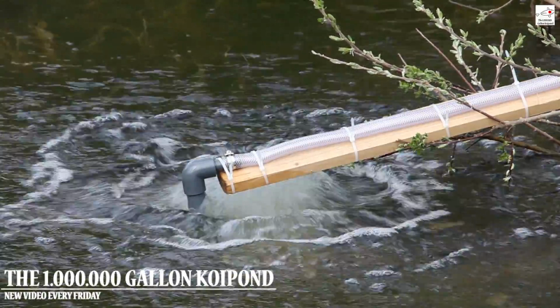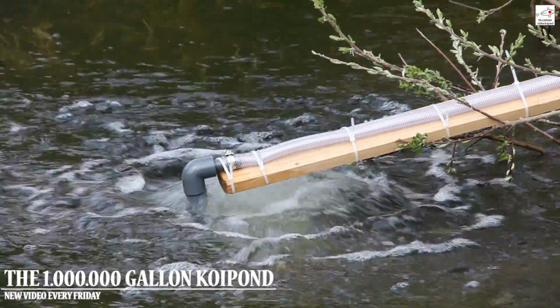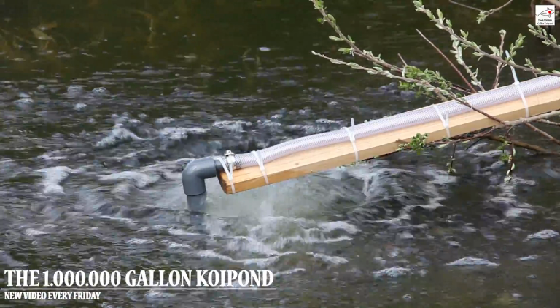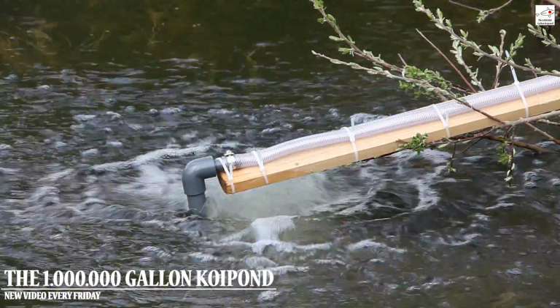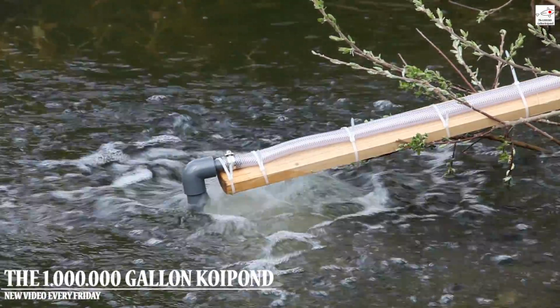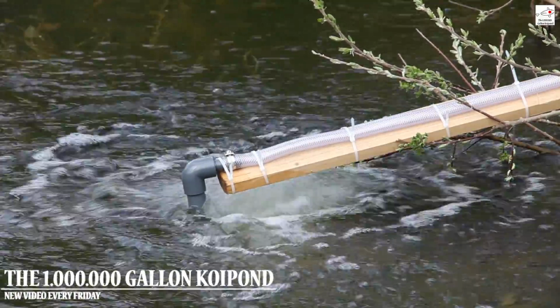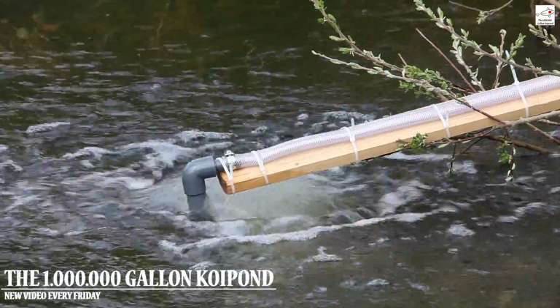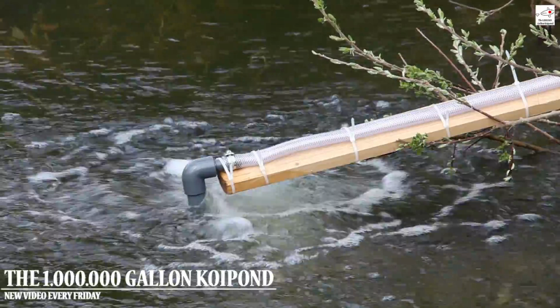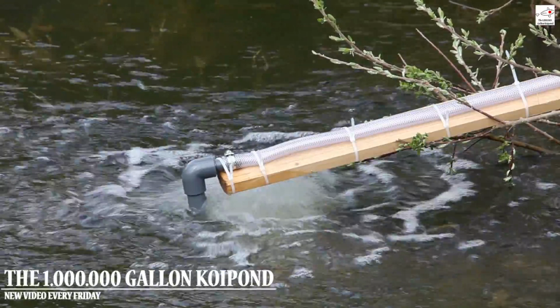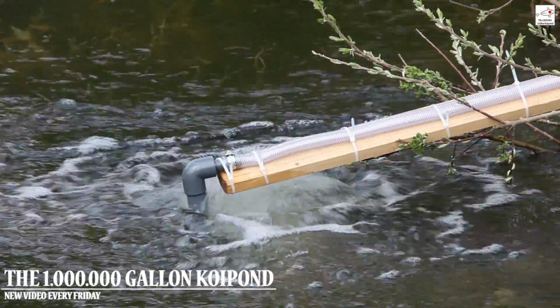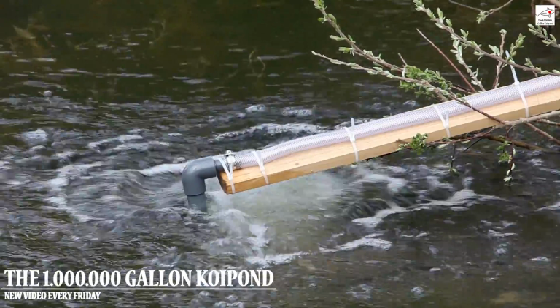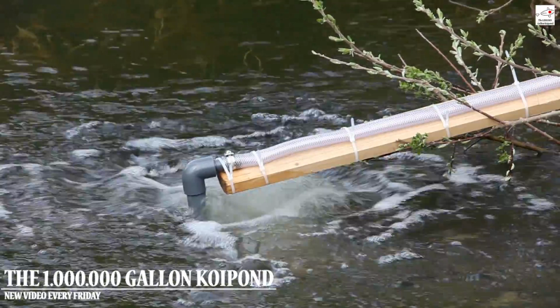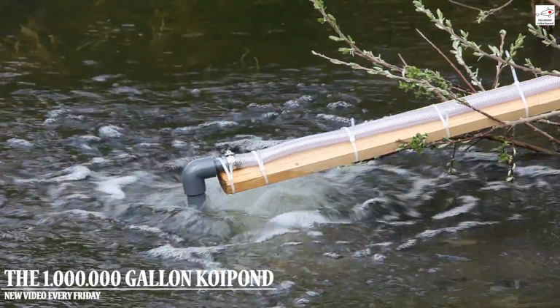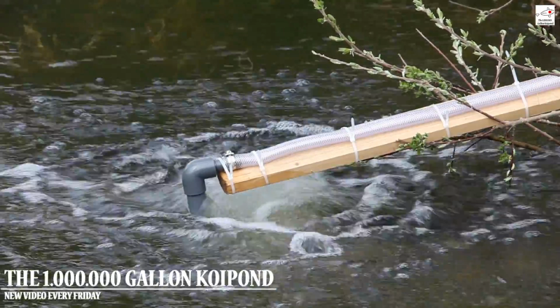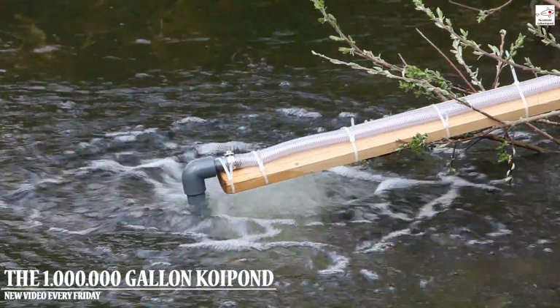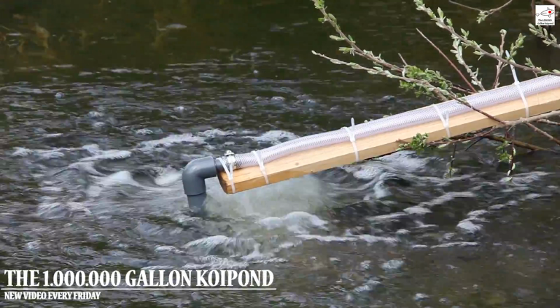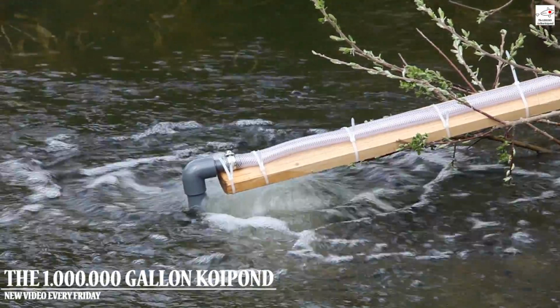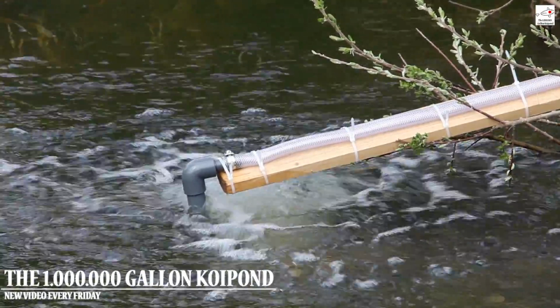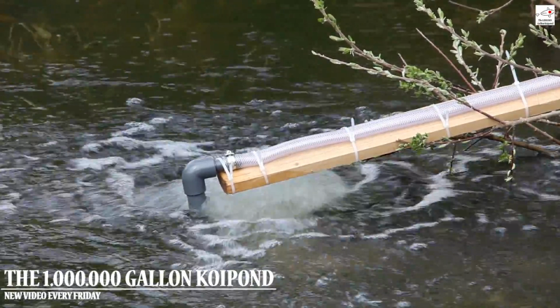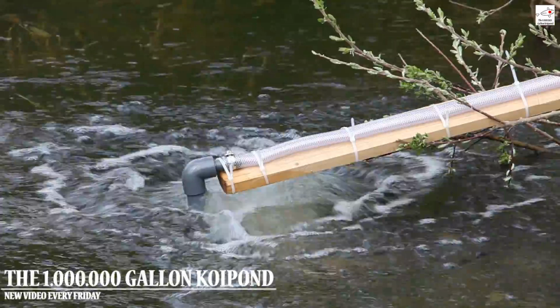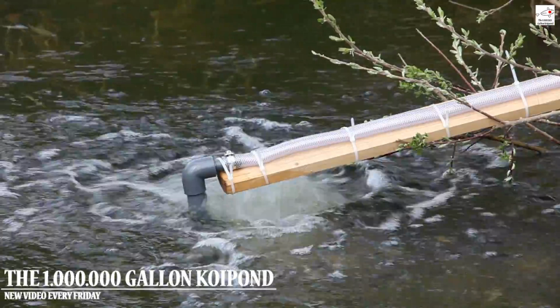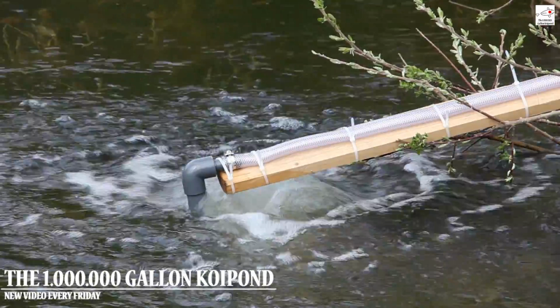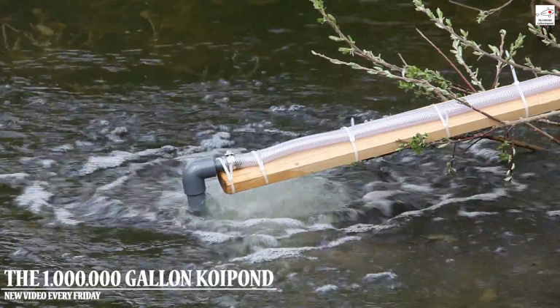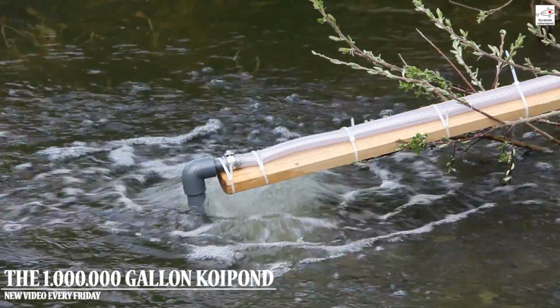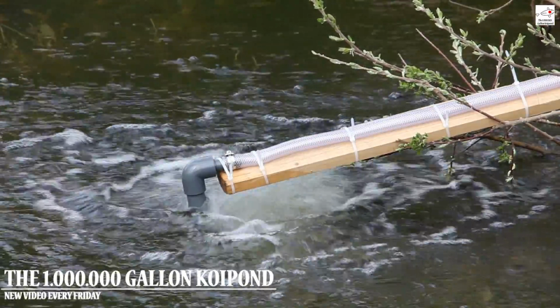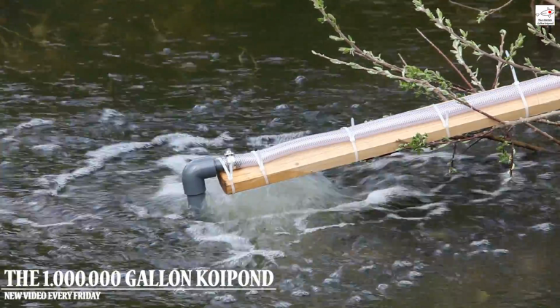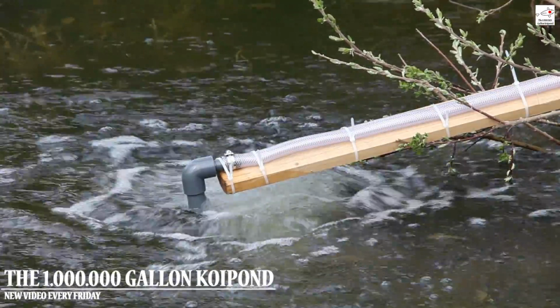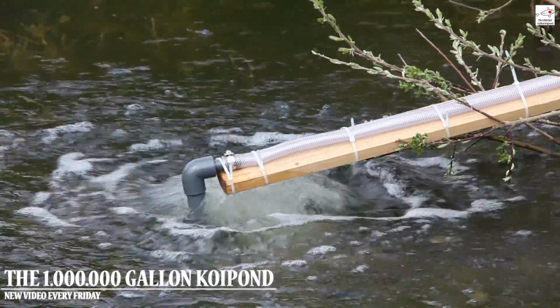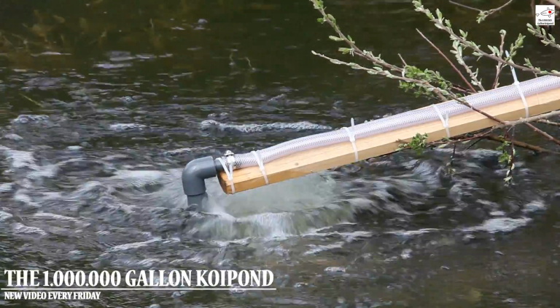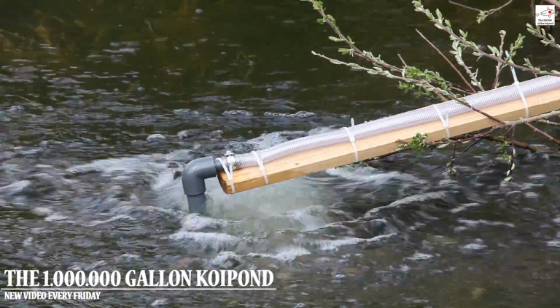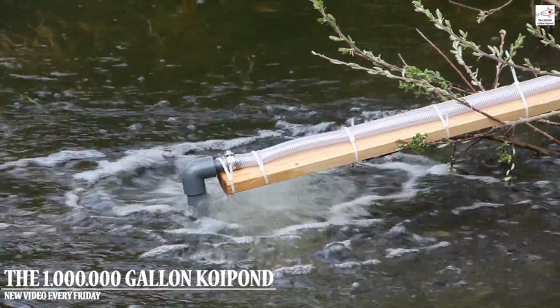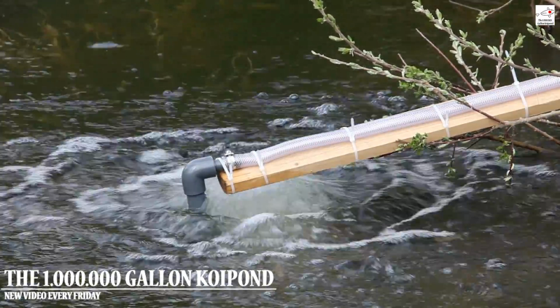I decided to use an extension cord and set up a small aeration system as soon as possible. Better late than never. In this episode I will show you how I set up my aeration system.